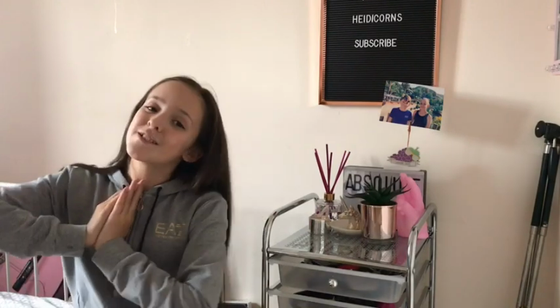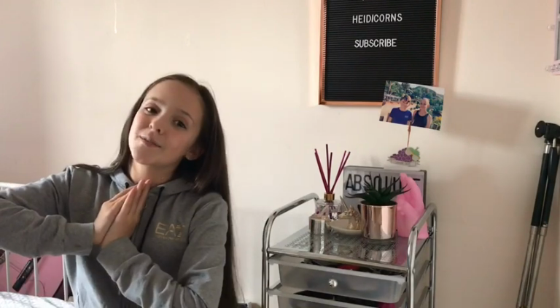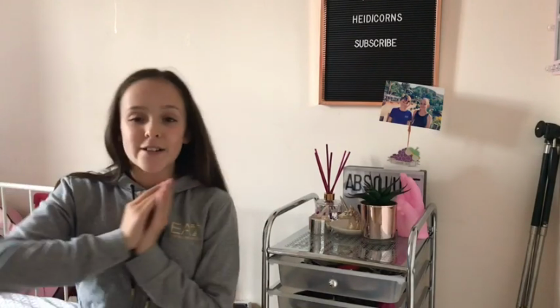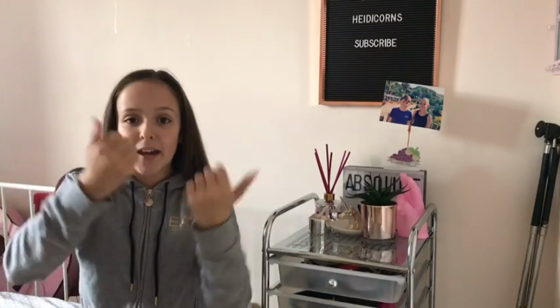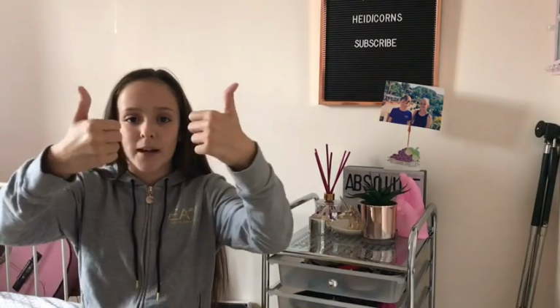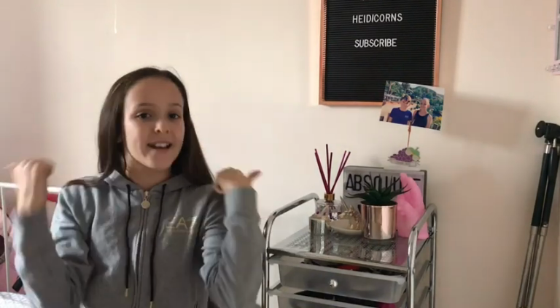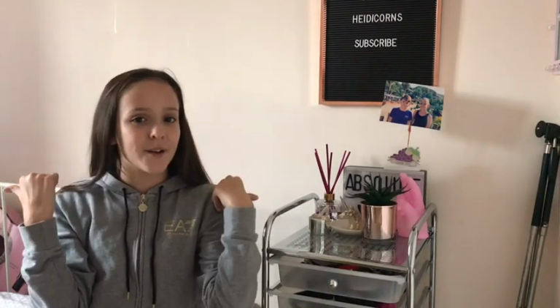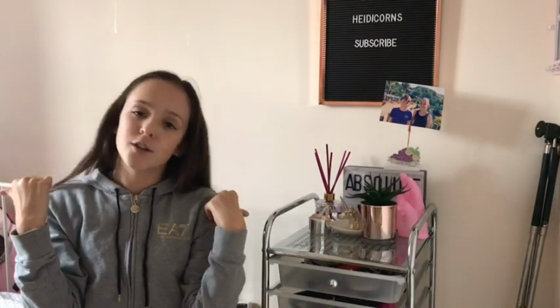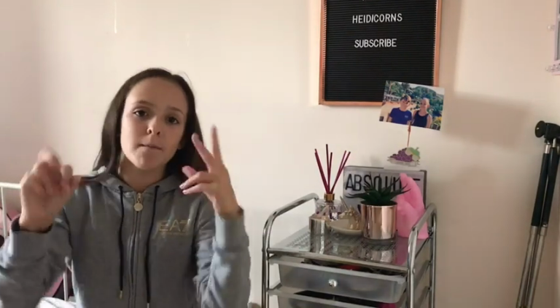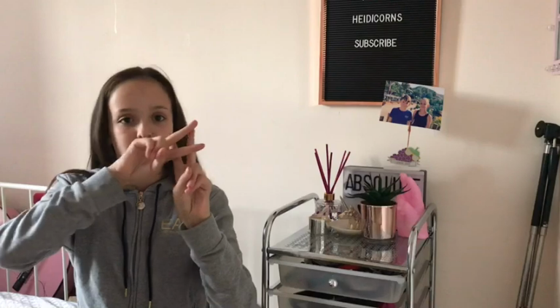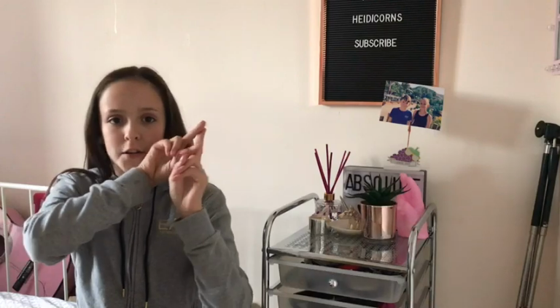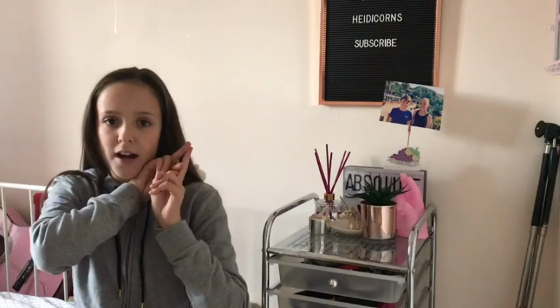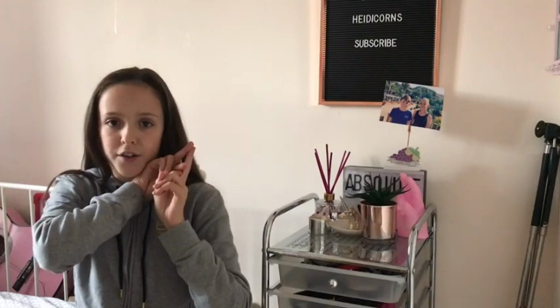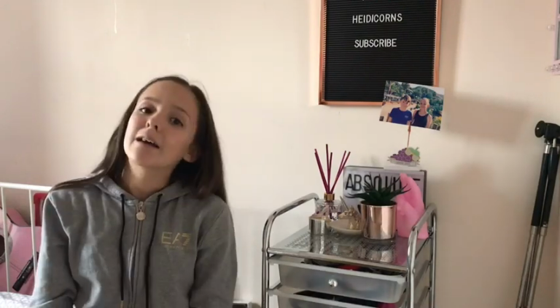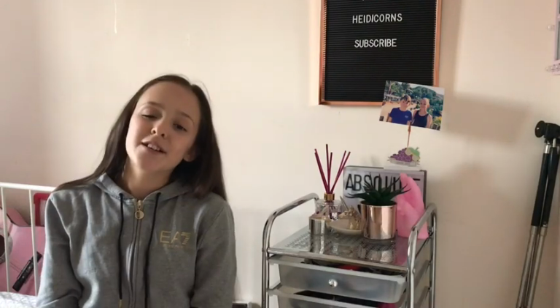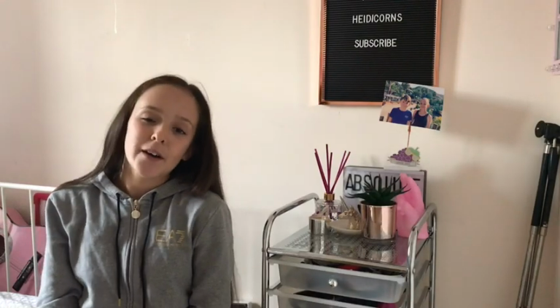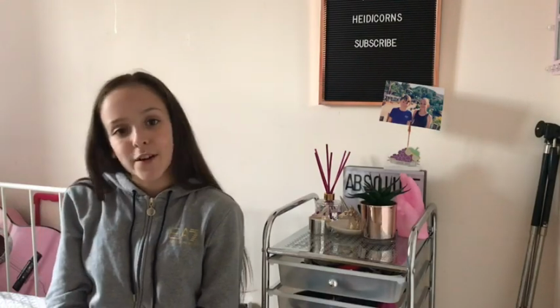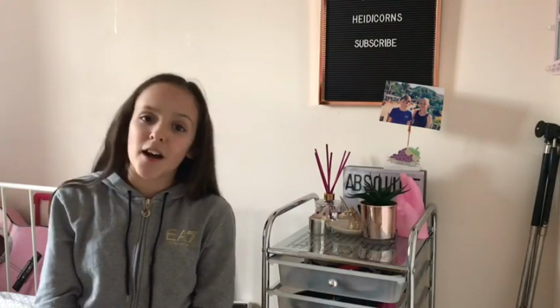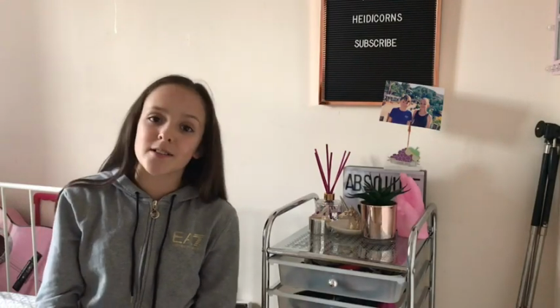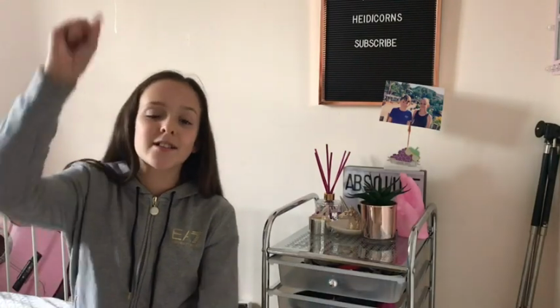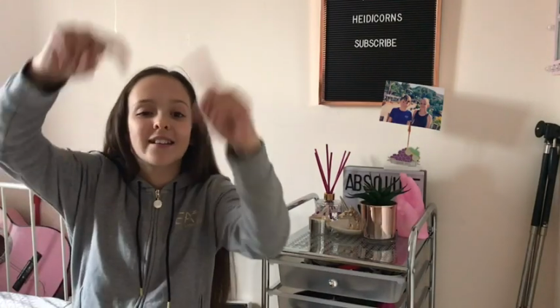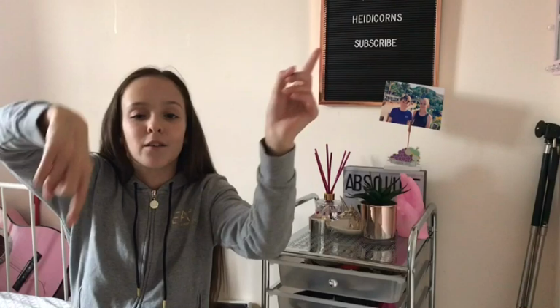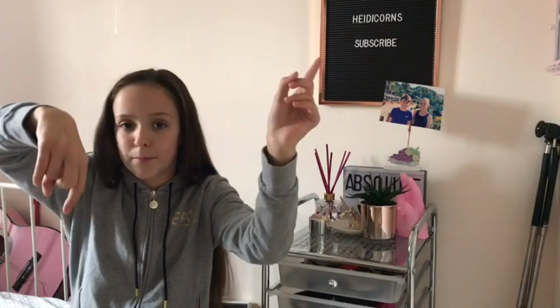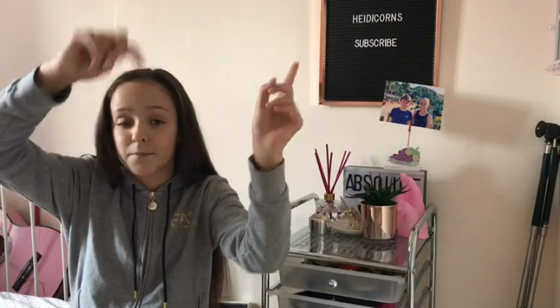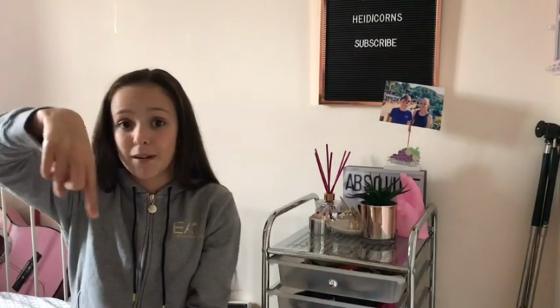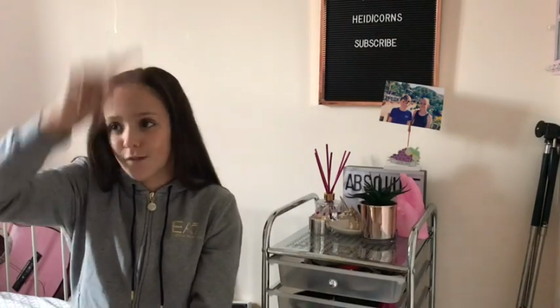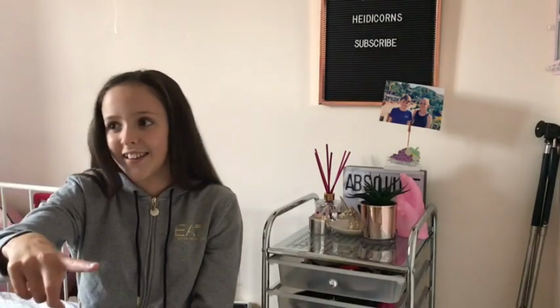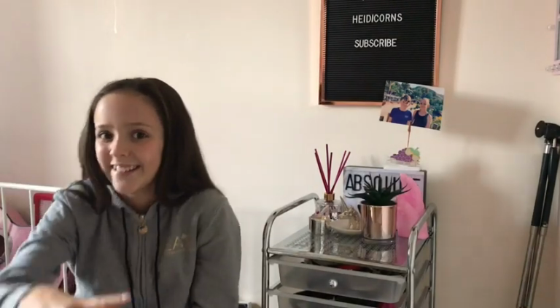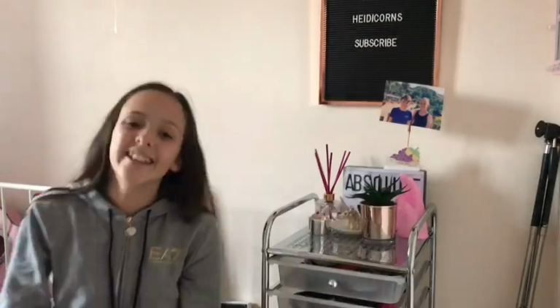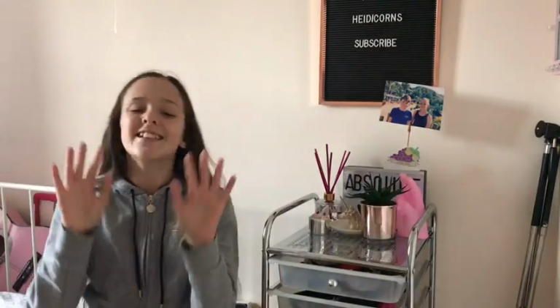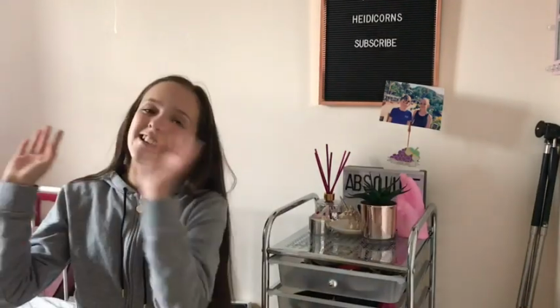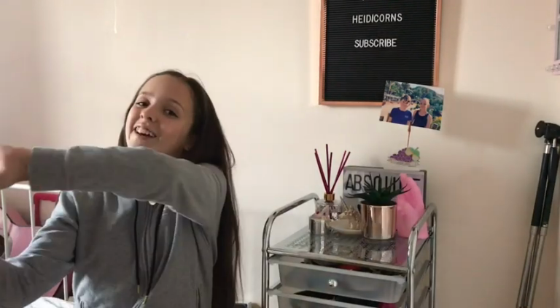If you're enjoying this video, make sure to give a big thumbs up and subscribe to become a hashtag official HeidiCorn. We're actually trying to be on the road to 100 subscribers, so go and click that big red subscribe button right down there. So let's get into the video.